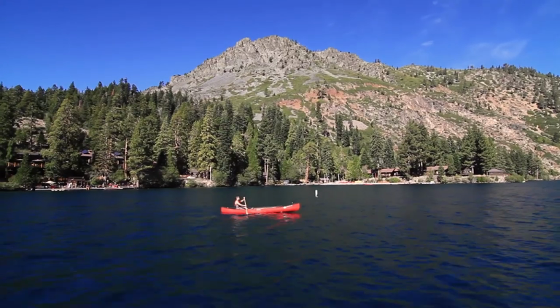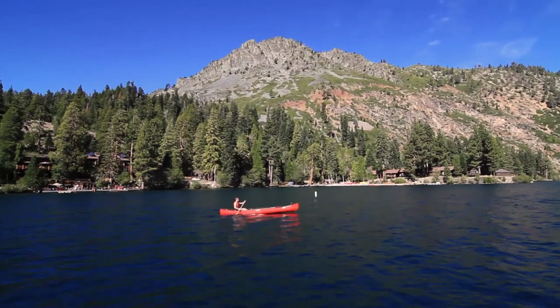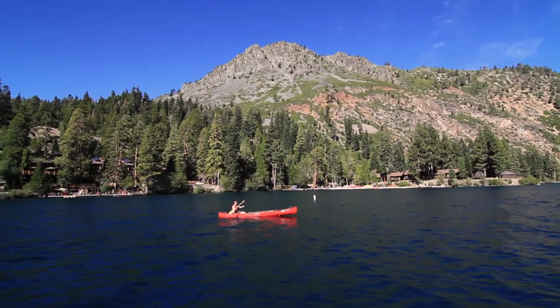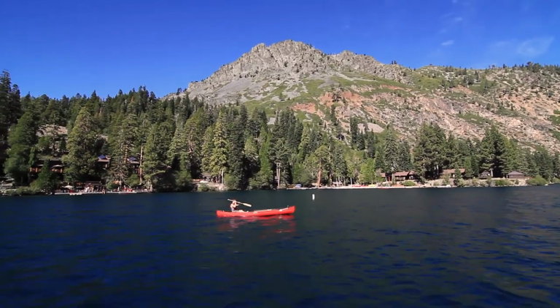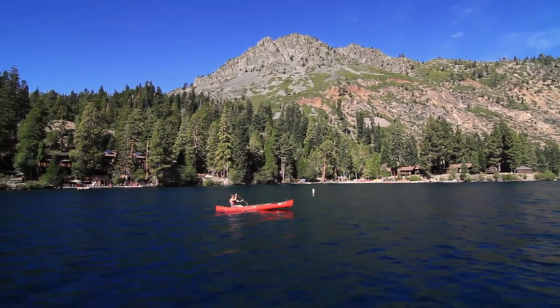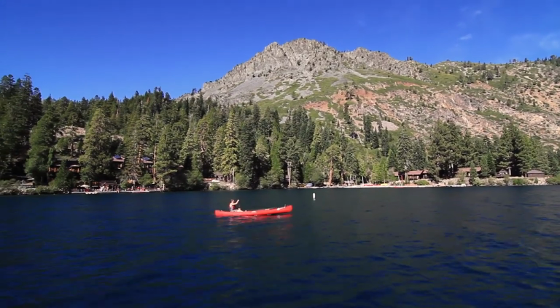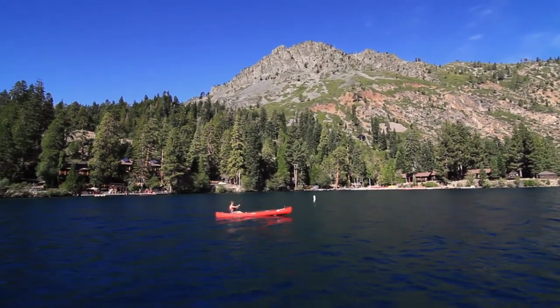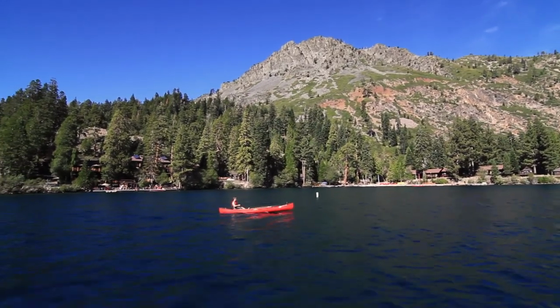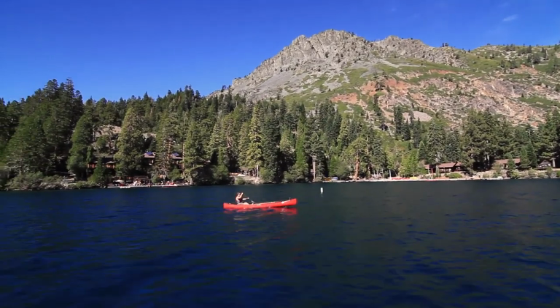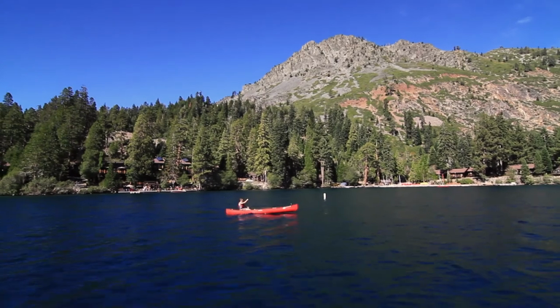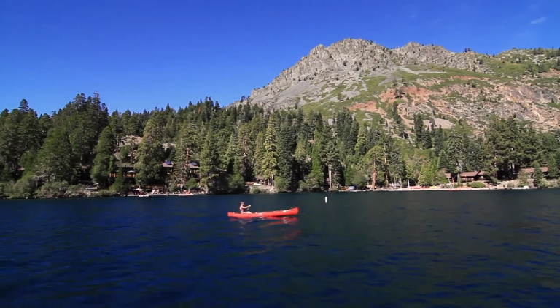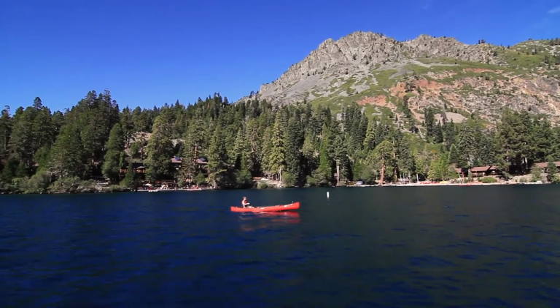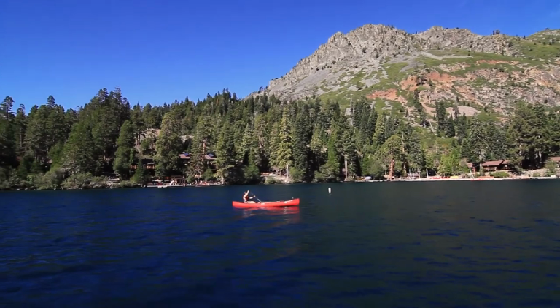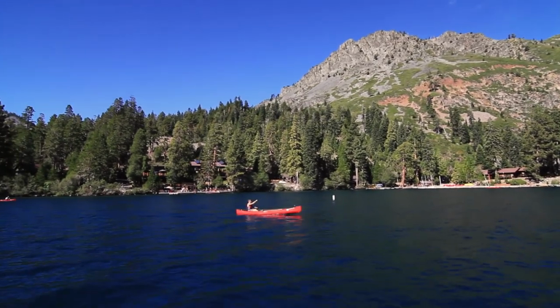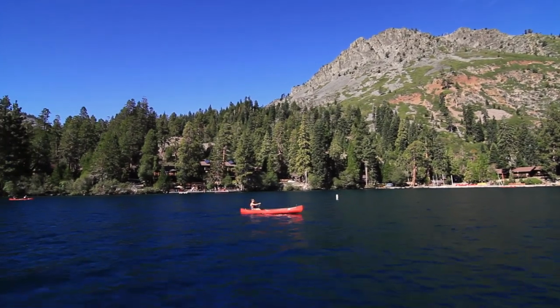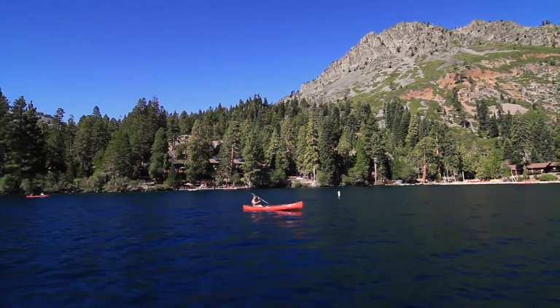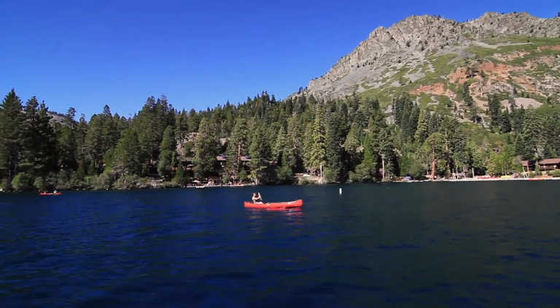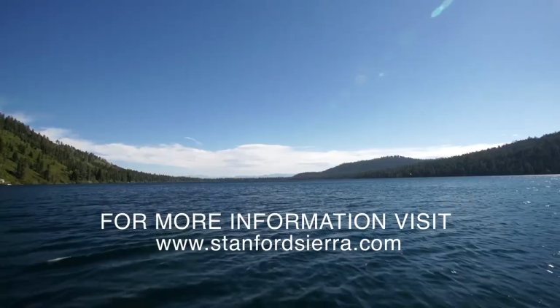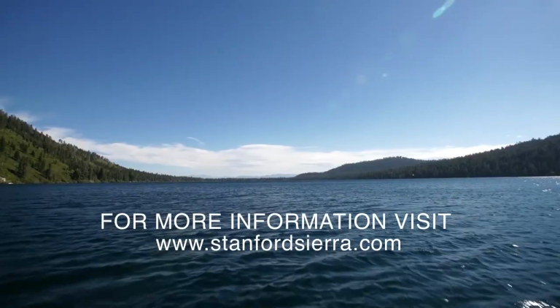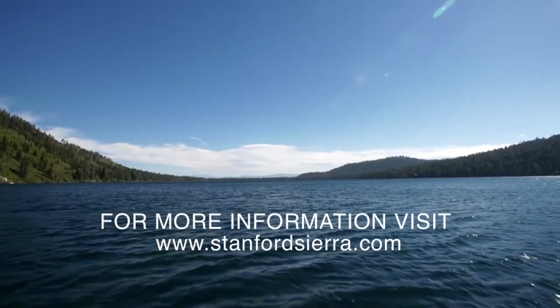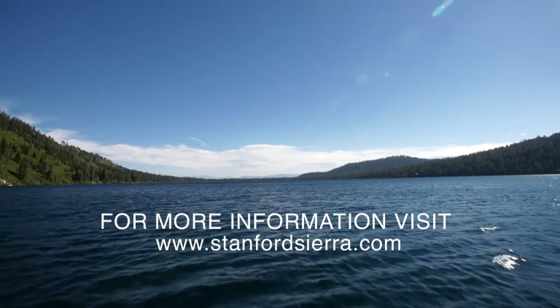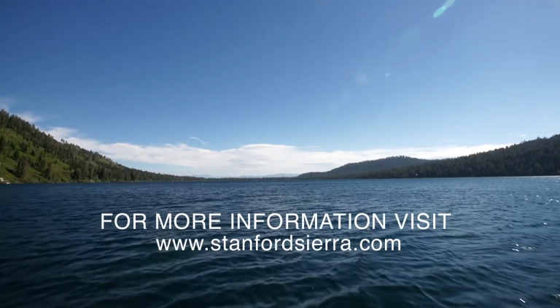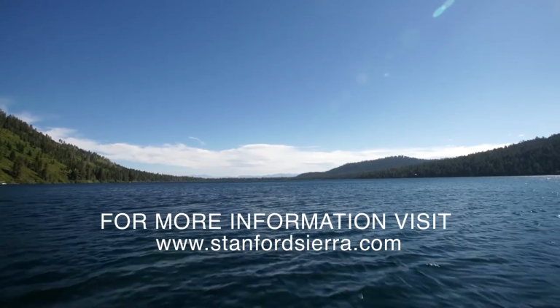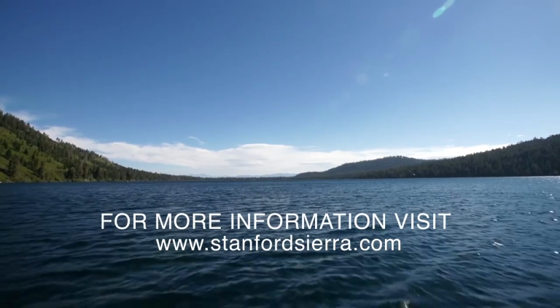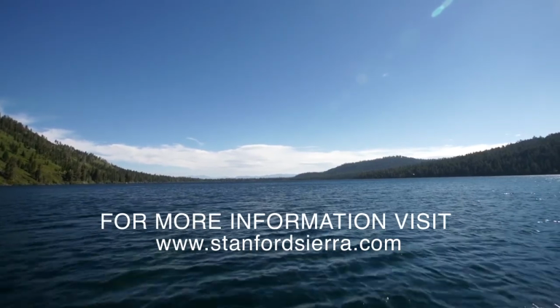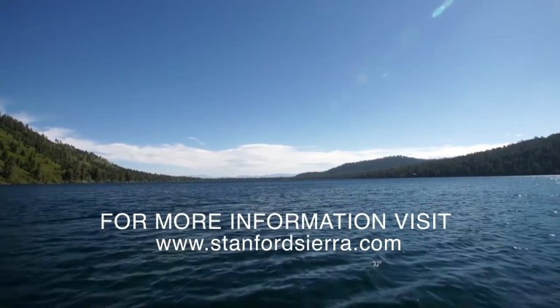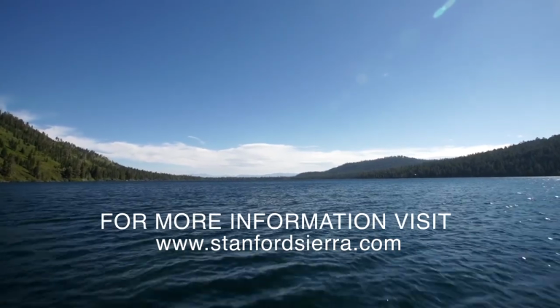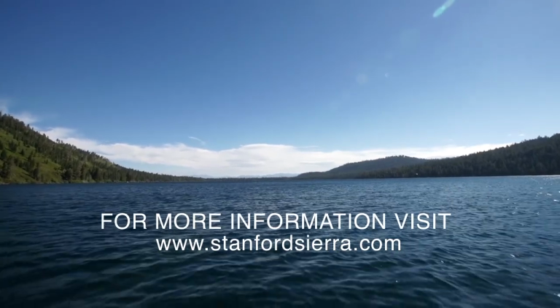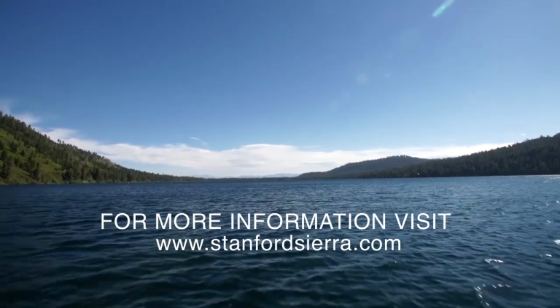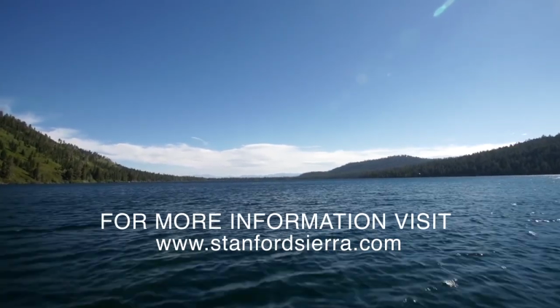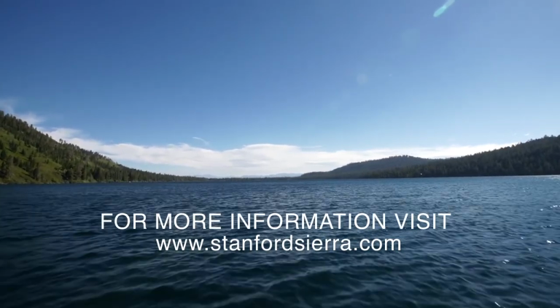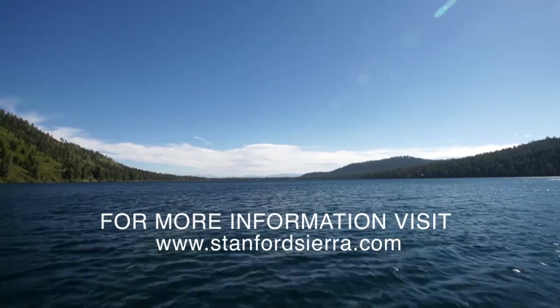Paddling is a lot of fun and a great way to see the beautiful lake. So come visit us here at Stanford Sierra Conference Center and we'll get you out on one of our boats. Visit our website at stanfordsierra.com to learn more about our conference center and how you can bring your next group event here to the beautiful Fallen Leaf Lake.